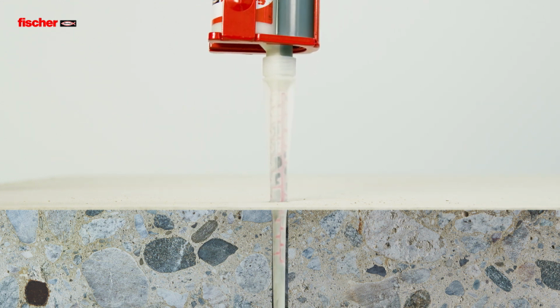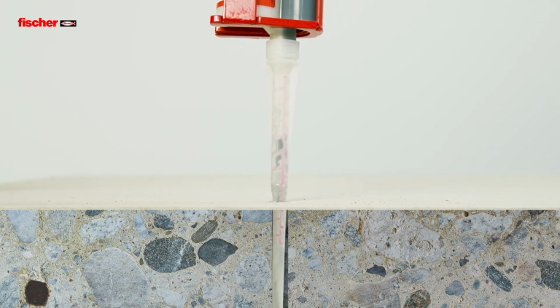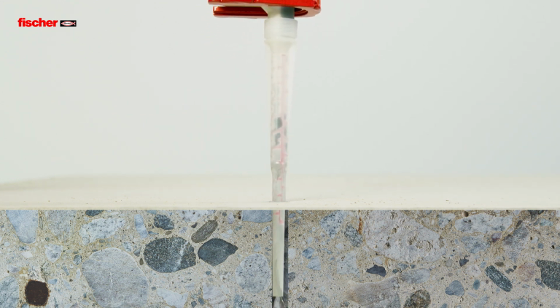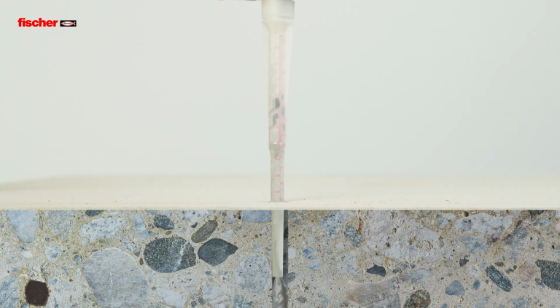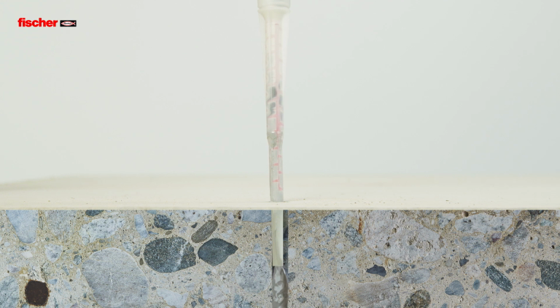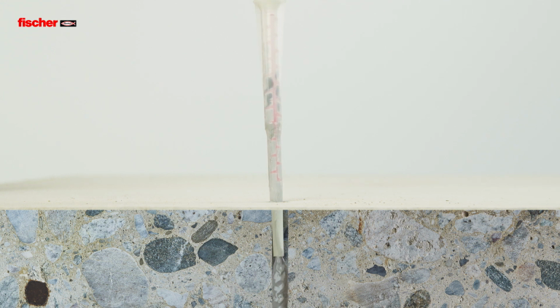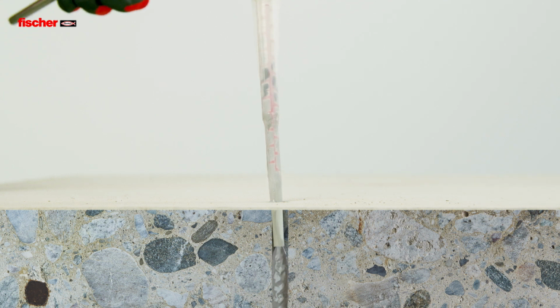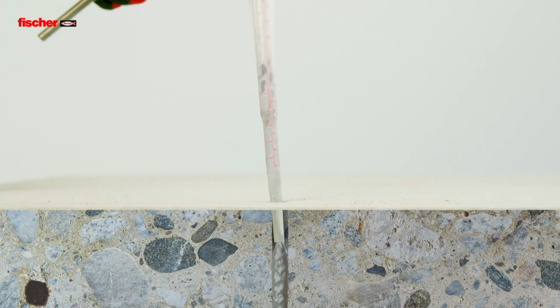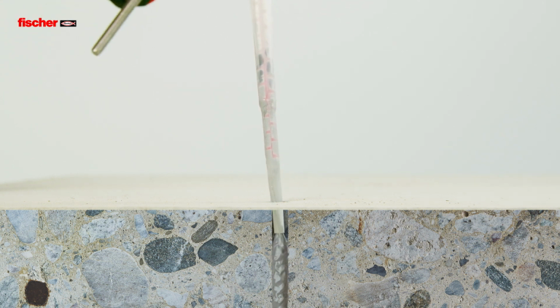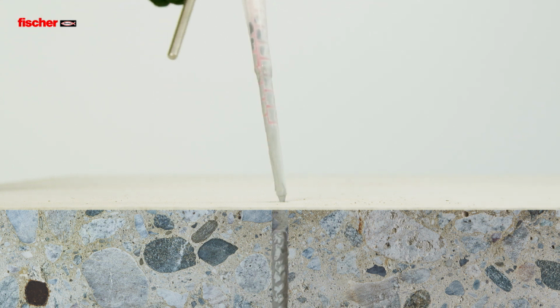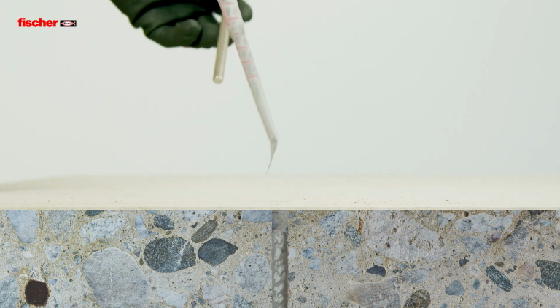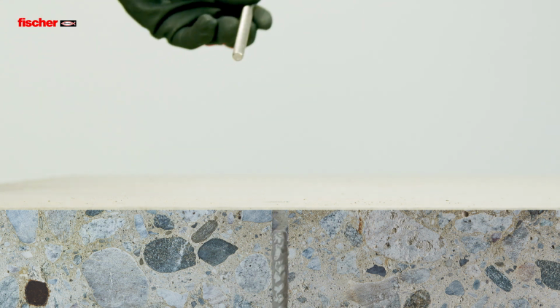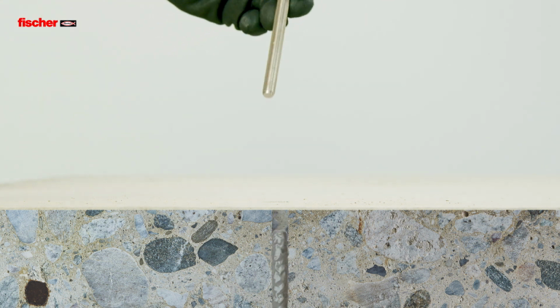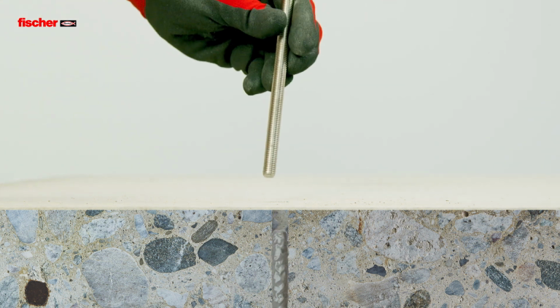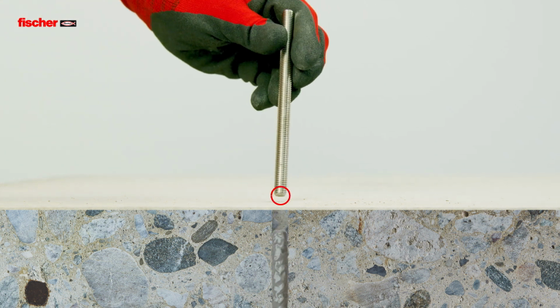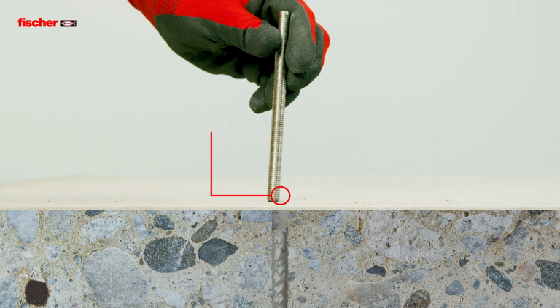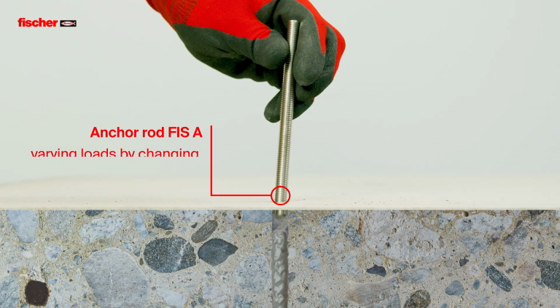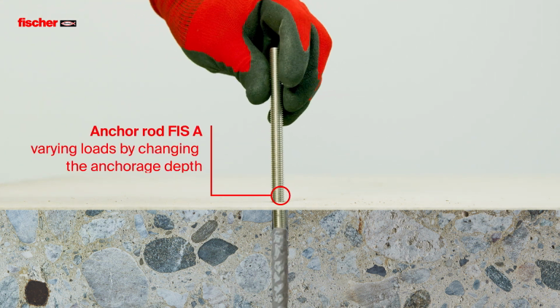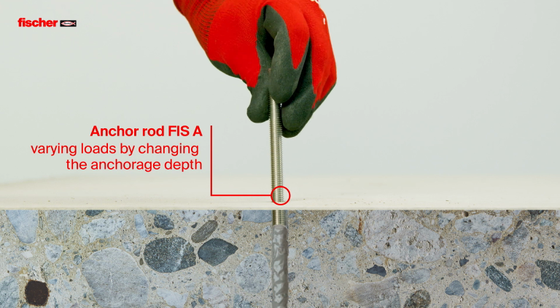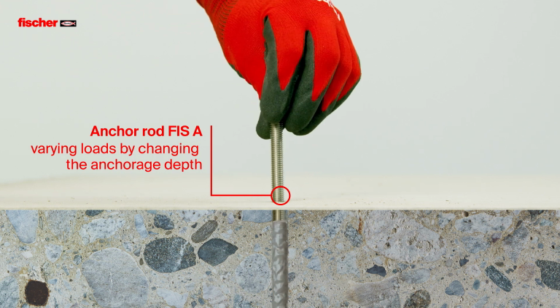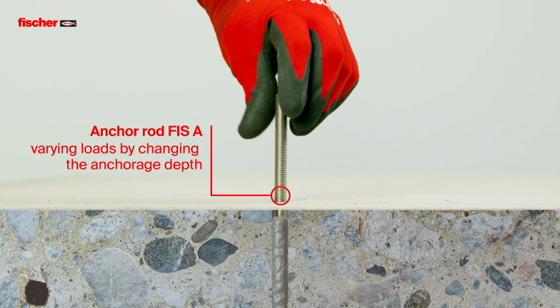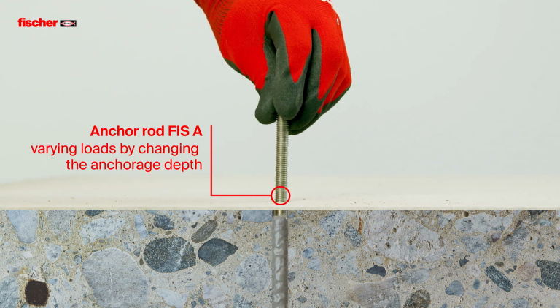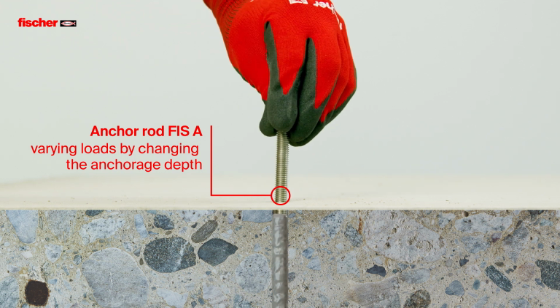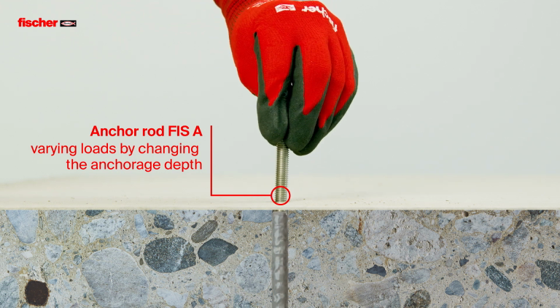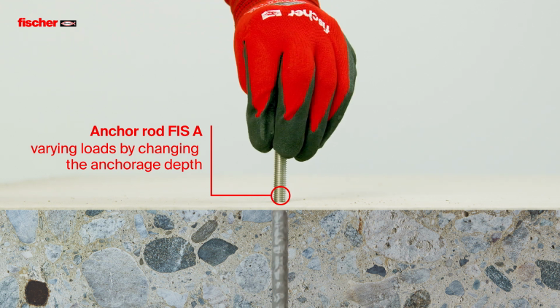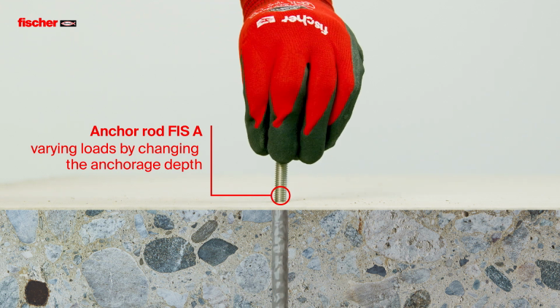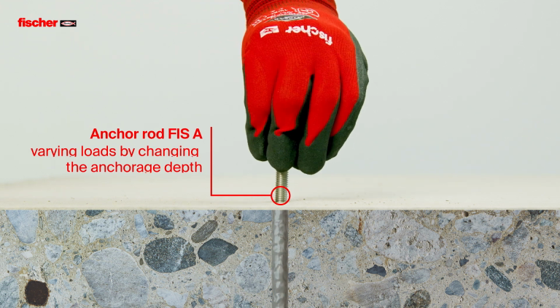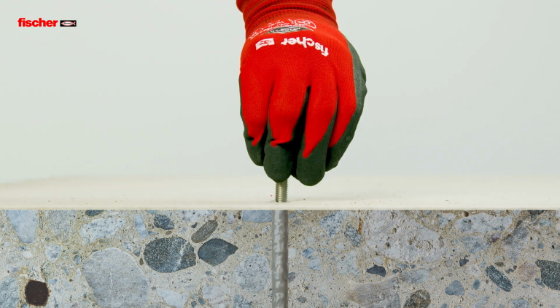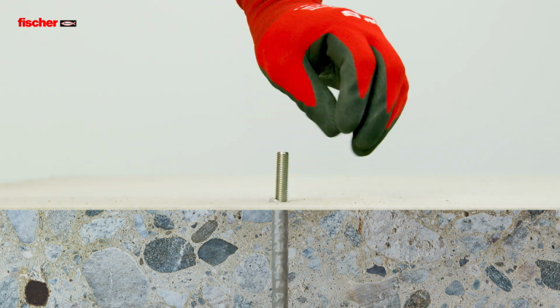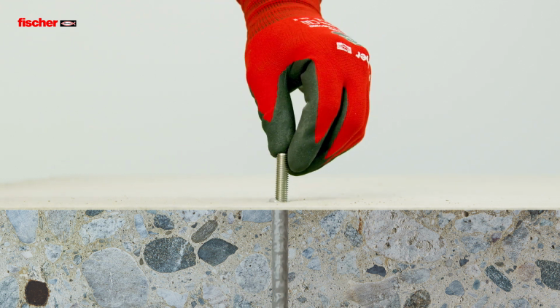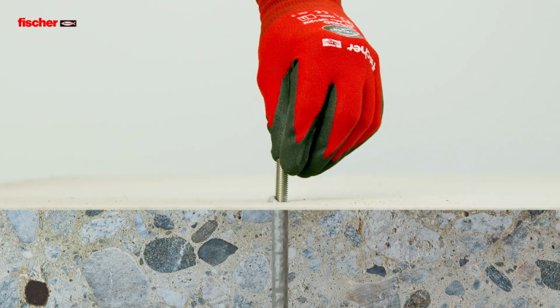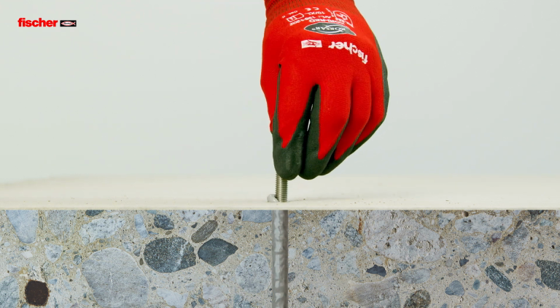The Fizz E-M+ is suitable for pre and push through installation with the anchor rod Fizz A. The mixed resin then bonds the entire surface of the anchor with the drill hole wall.